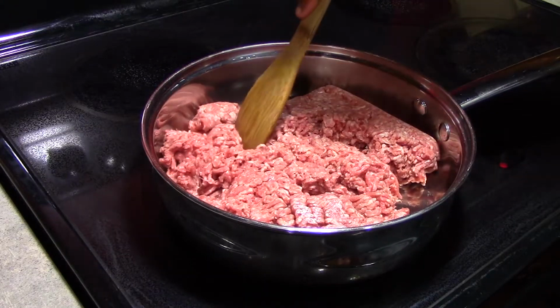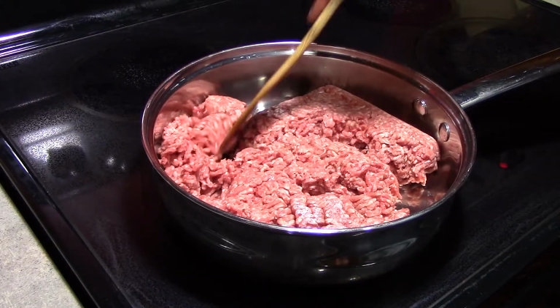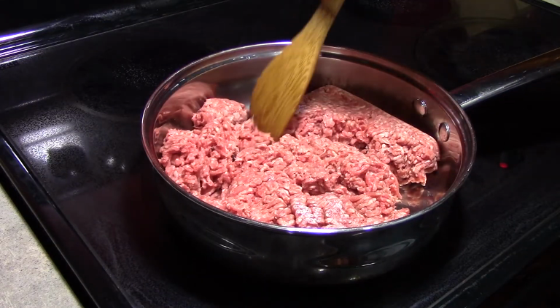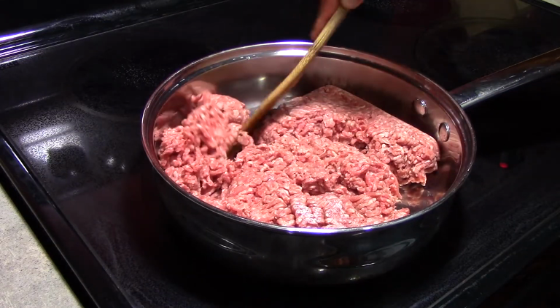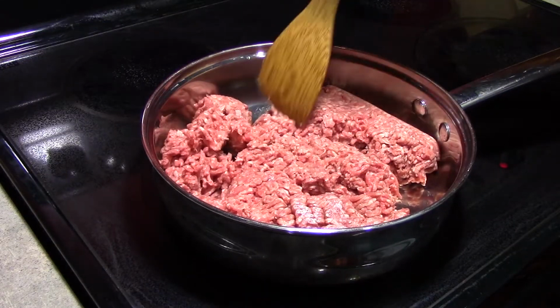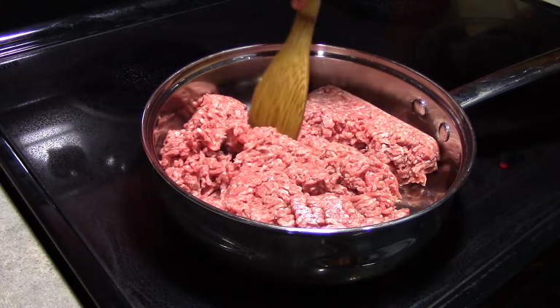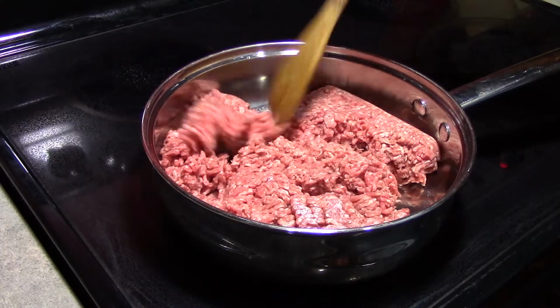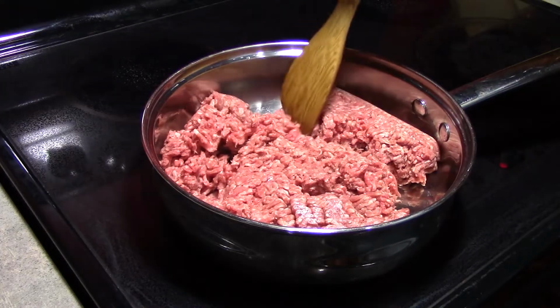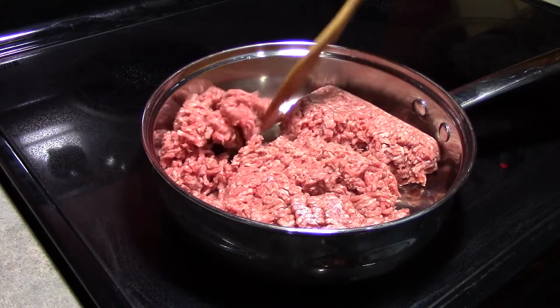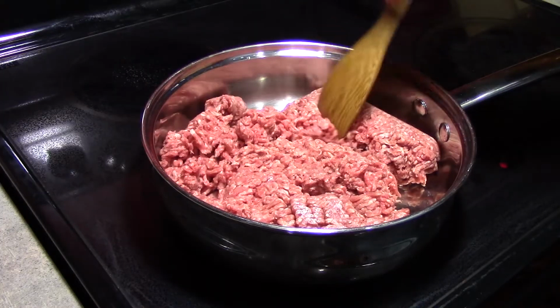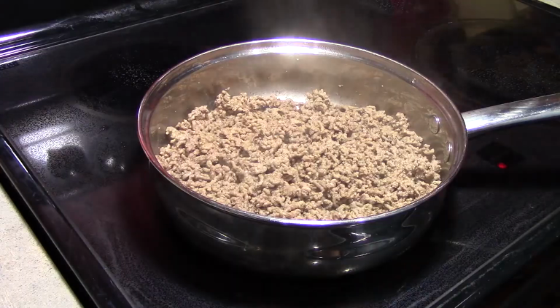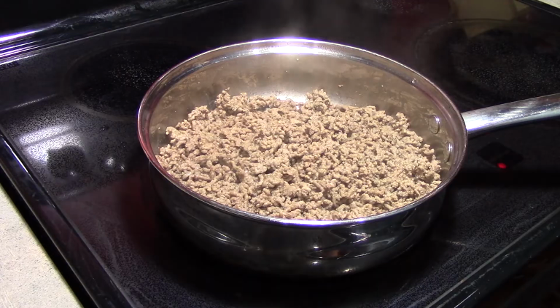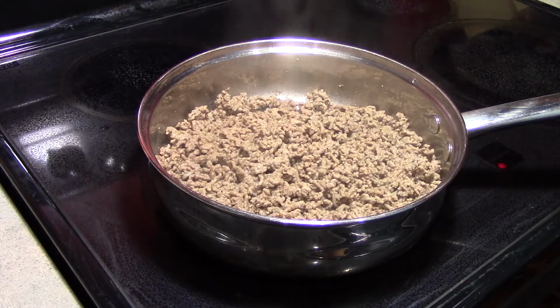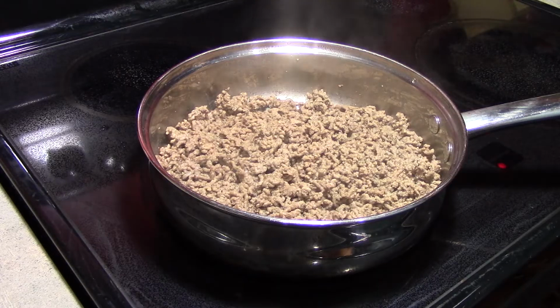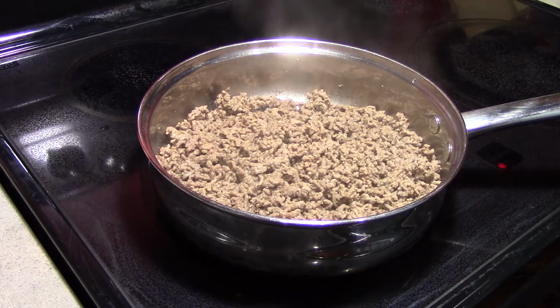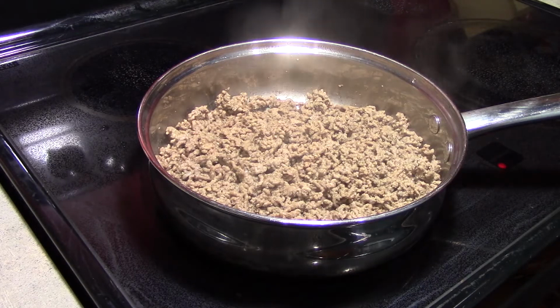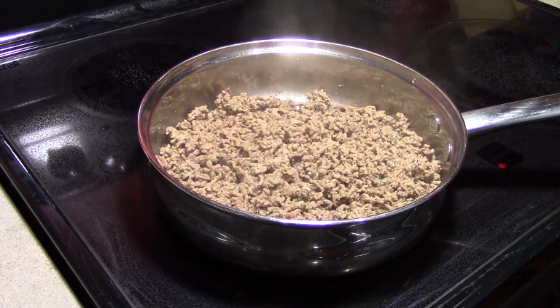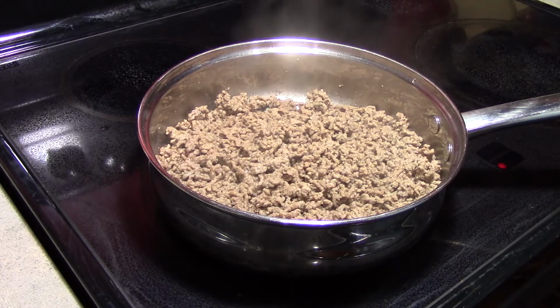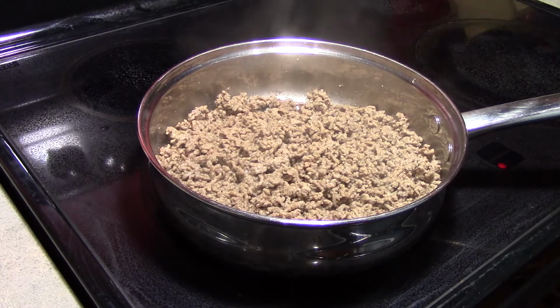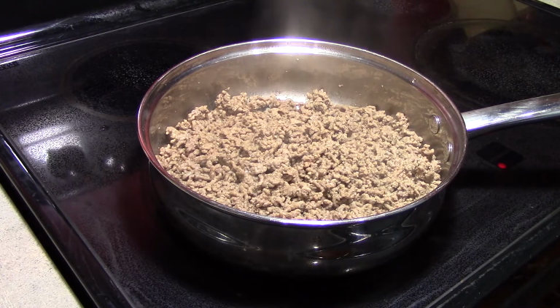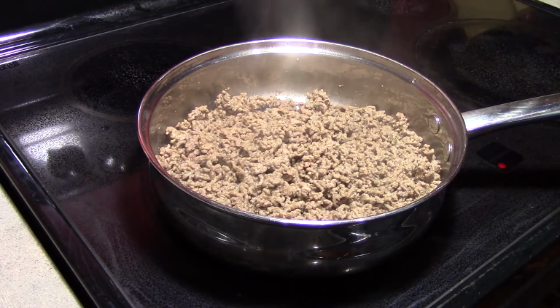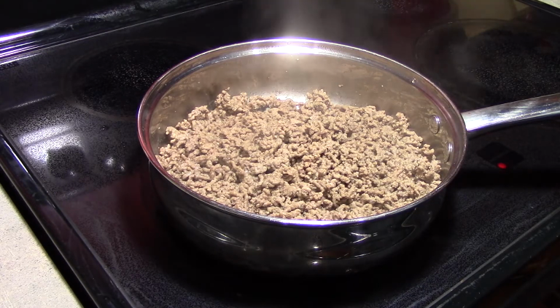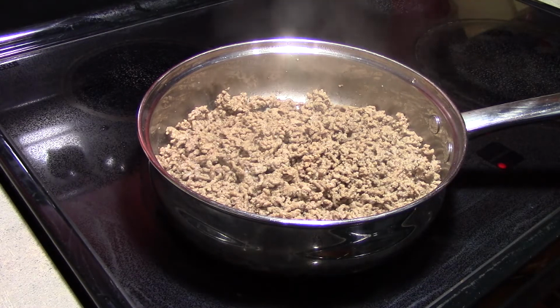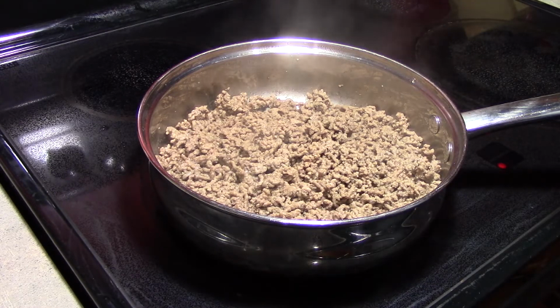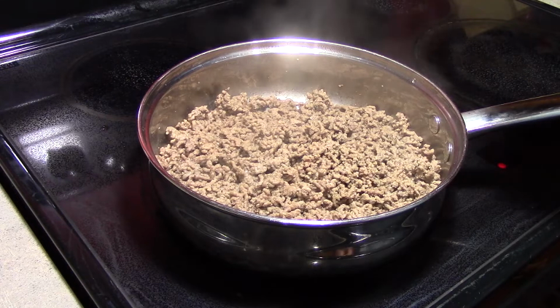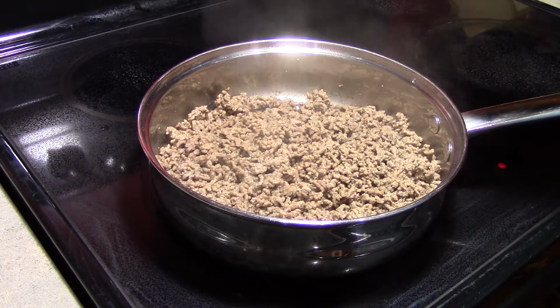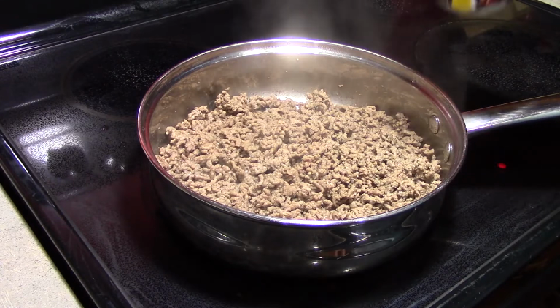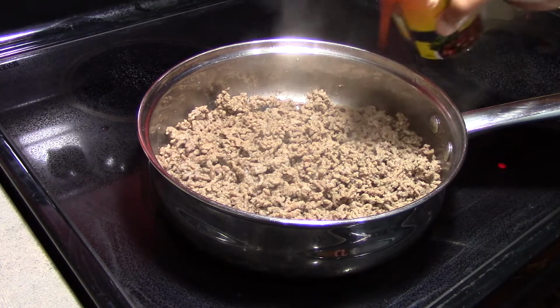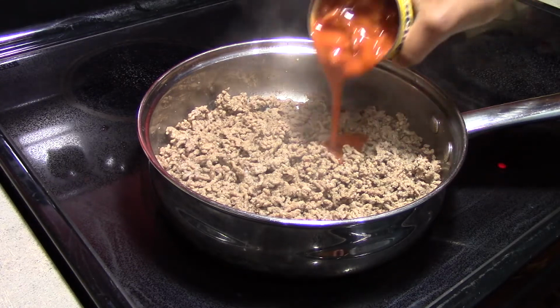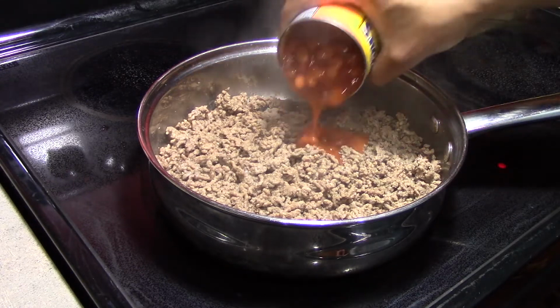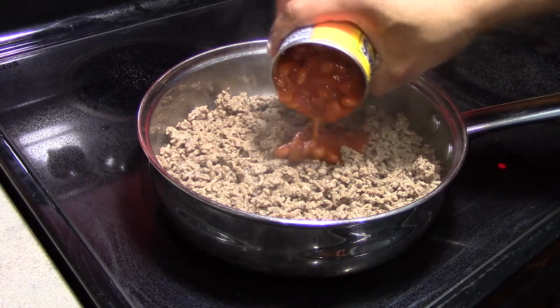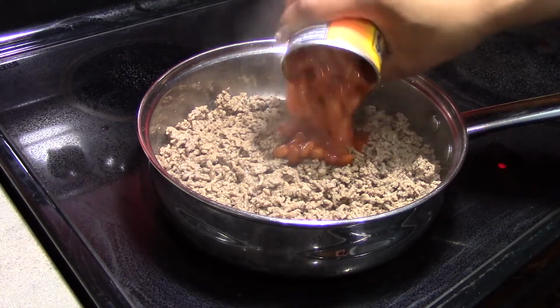And then we will drain it, and then we will return. Our beef has been browned and drained, so next we are adding 1 16-ounce can of chili-flavored beans.